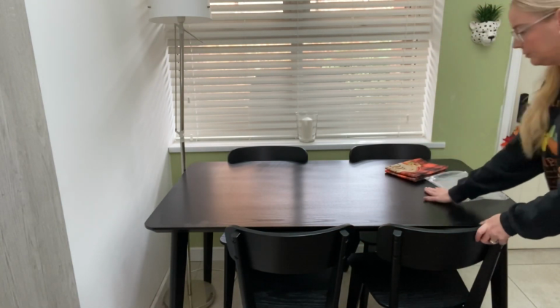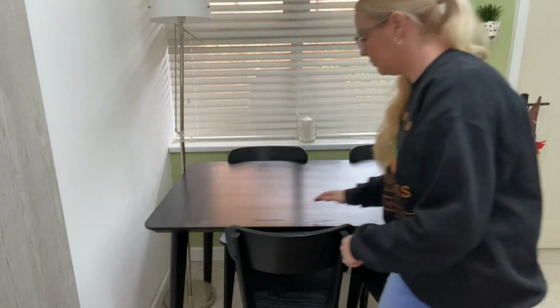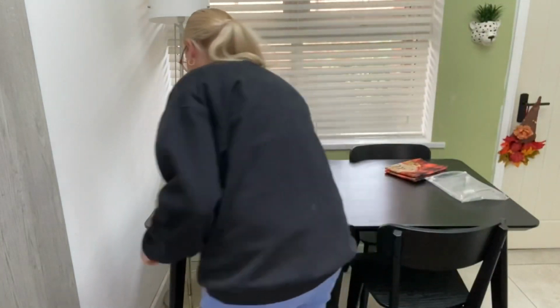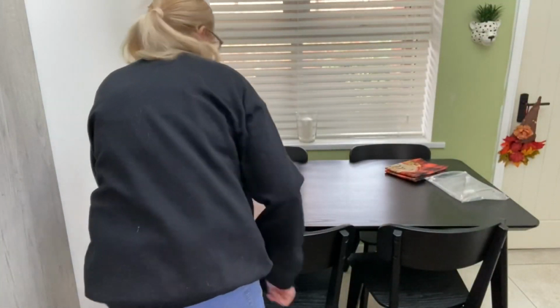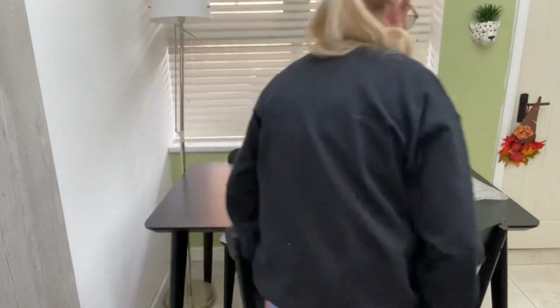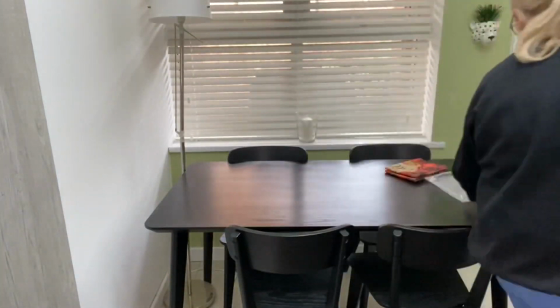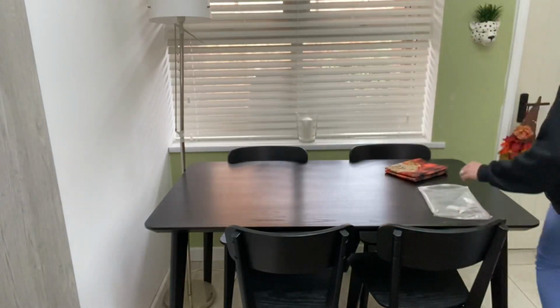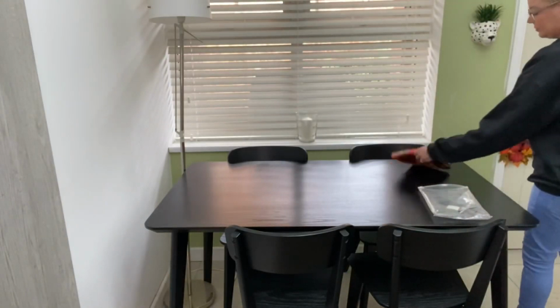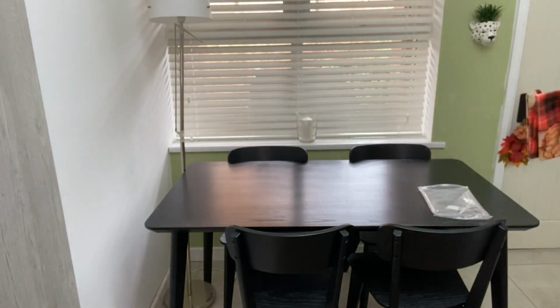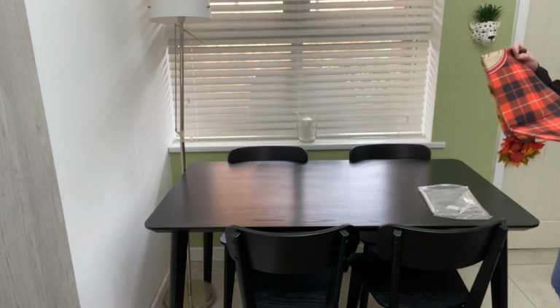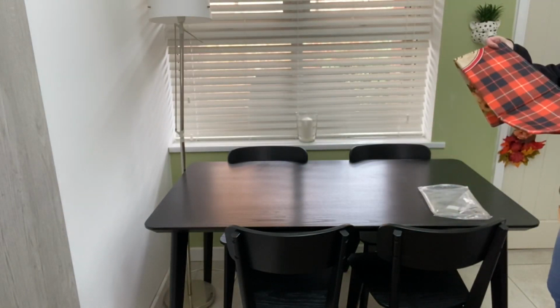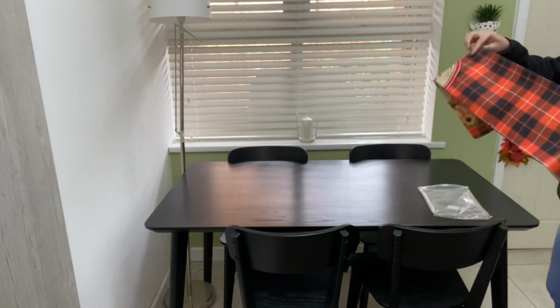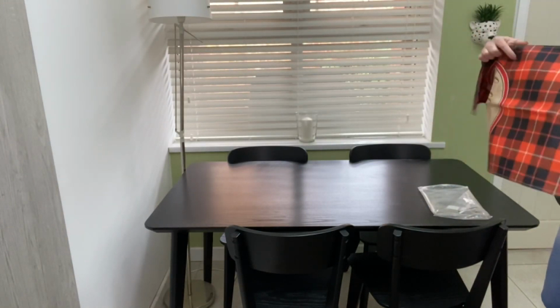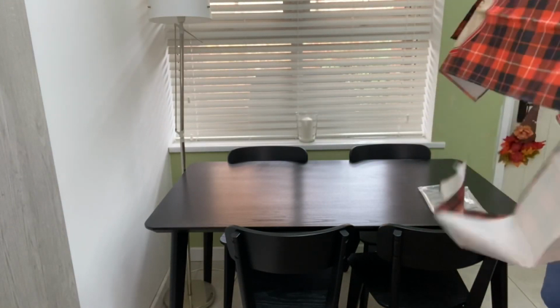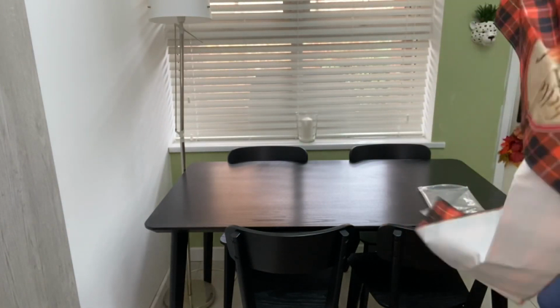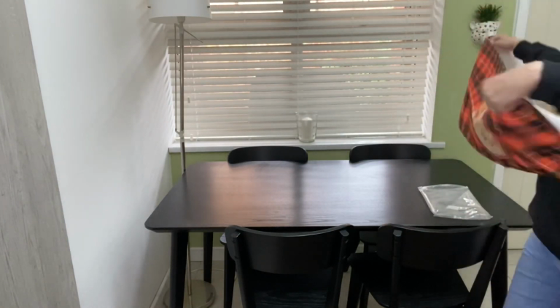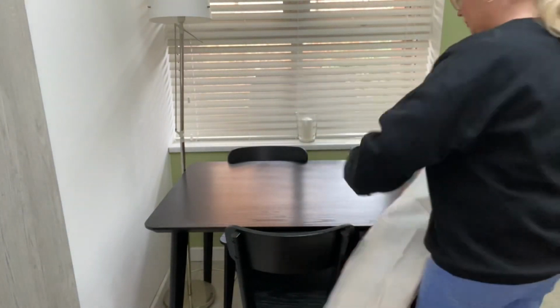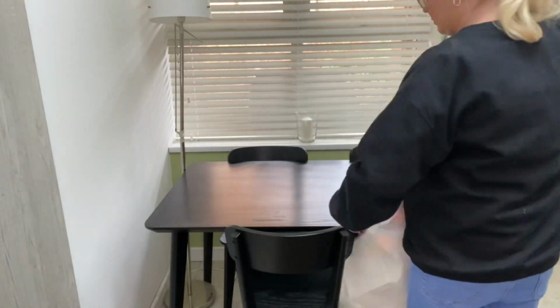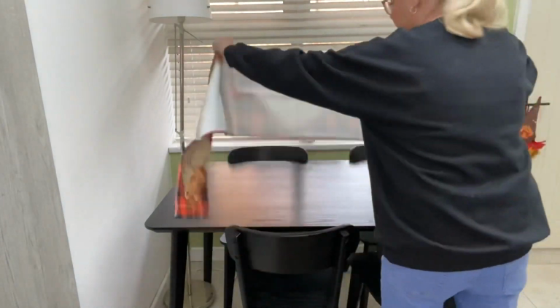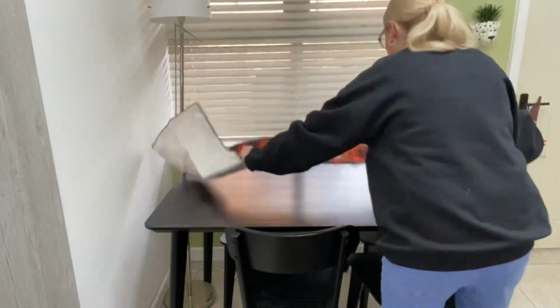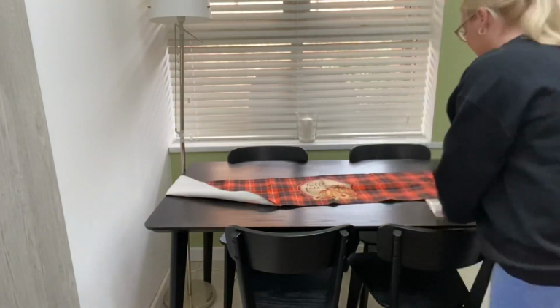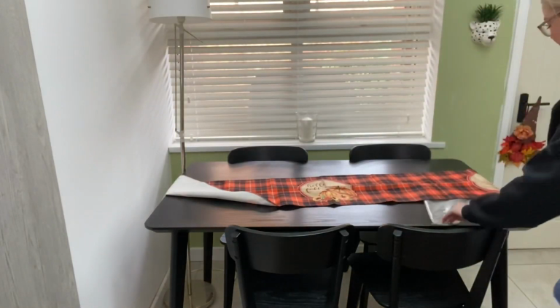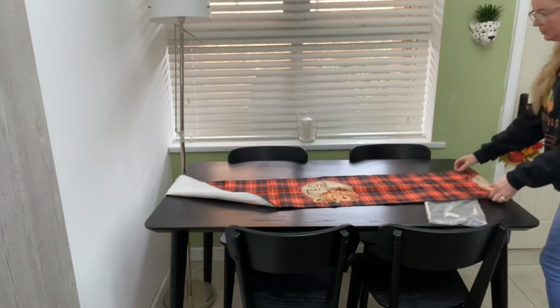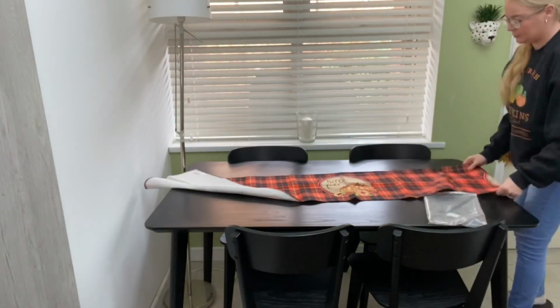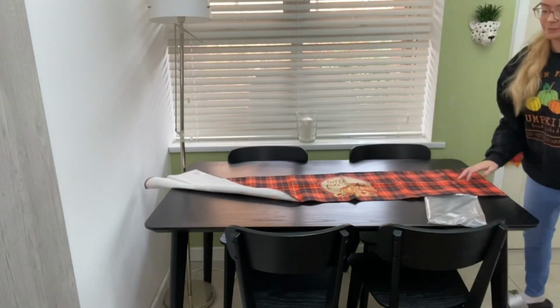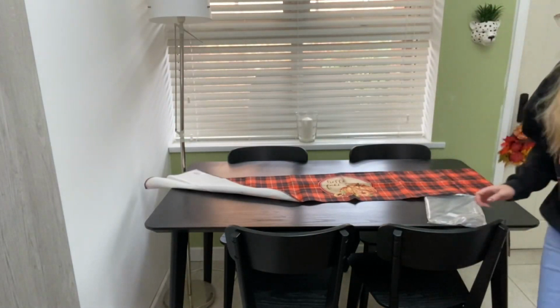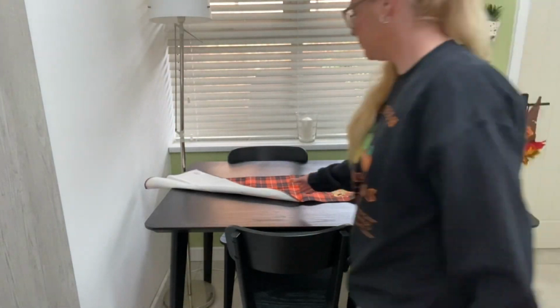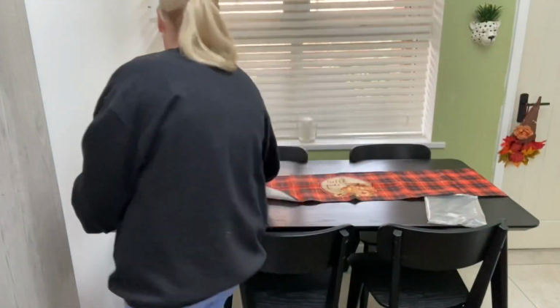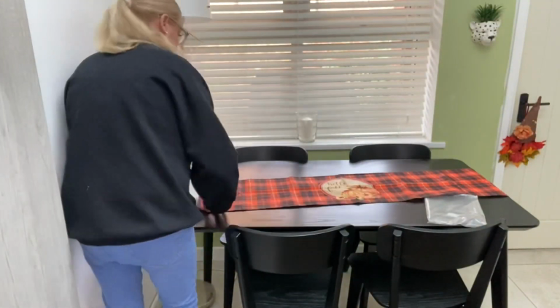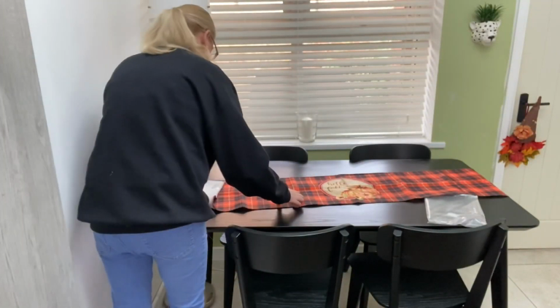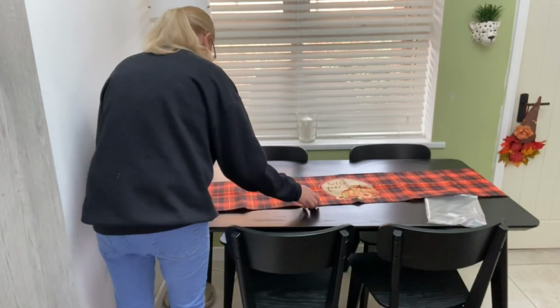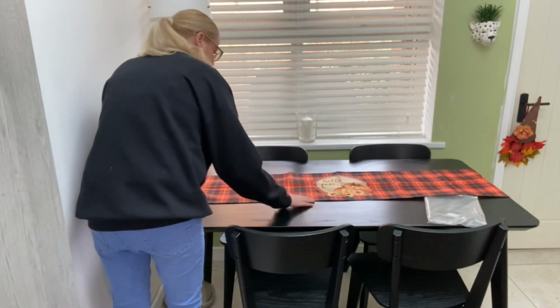I'm starting off with a table runner — this is new for this year, I picked it up from eBay. It's black and orange checkered with pumpkin motifs in the middle and one at each end. I just love how it pops off the black table.